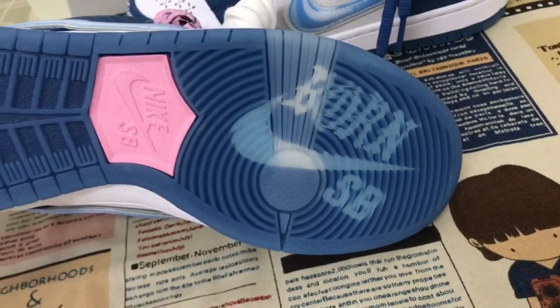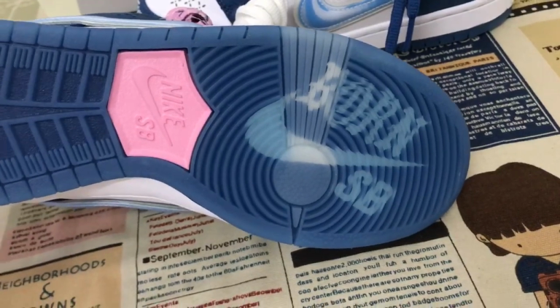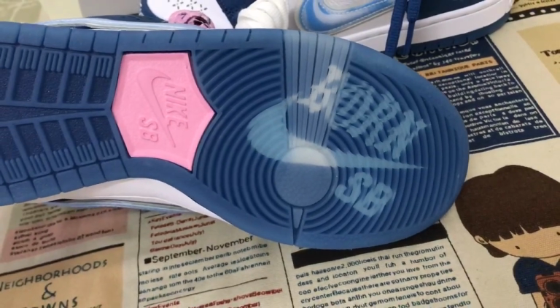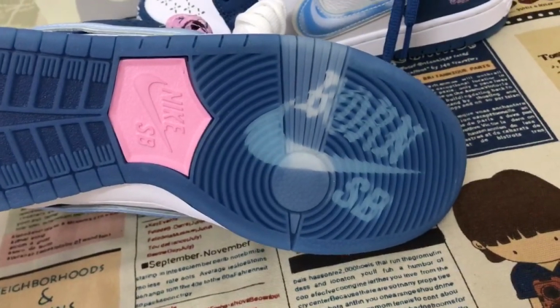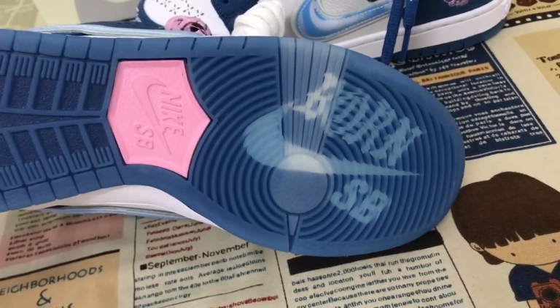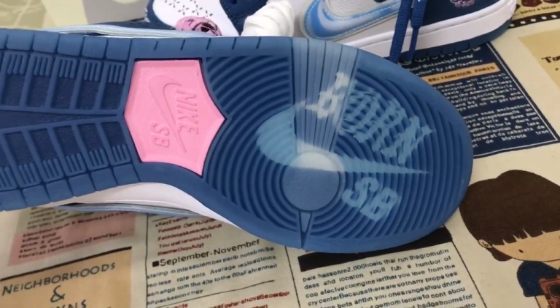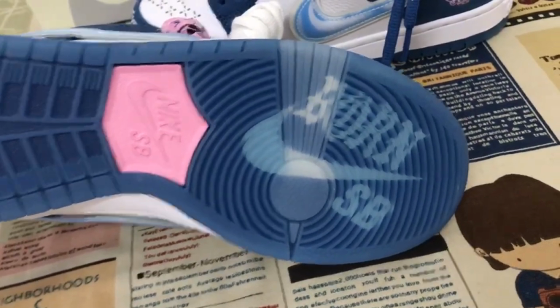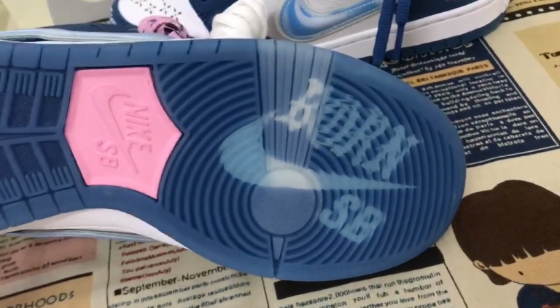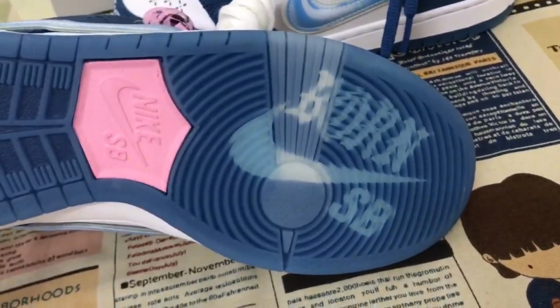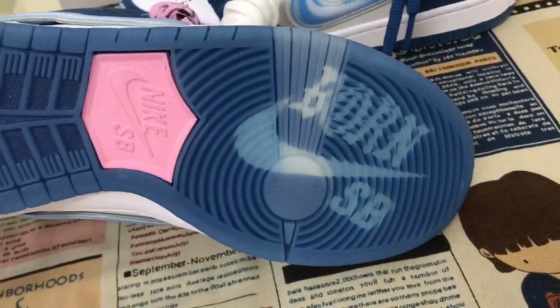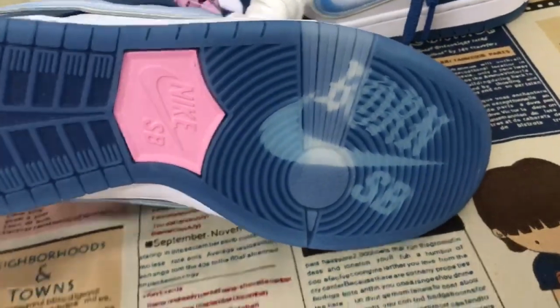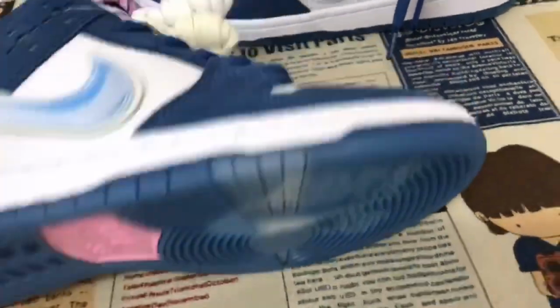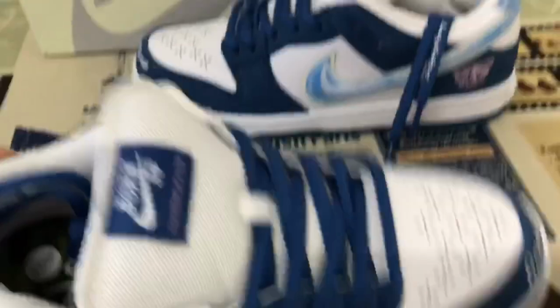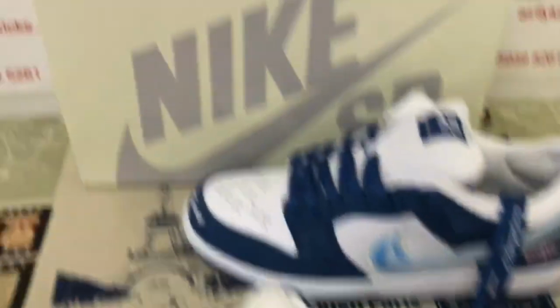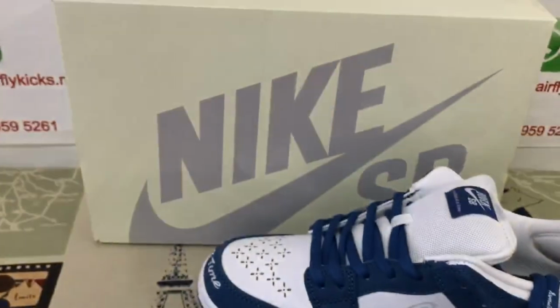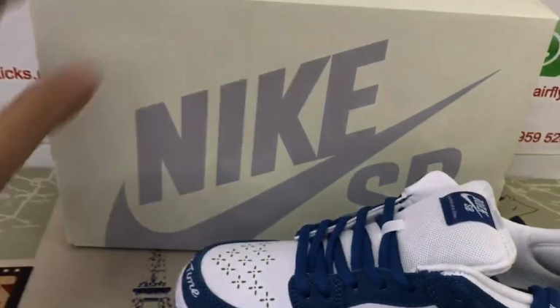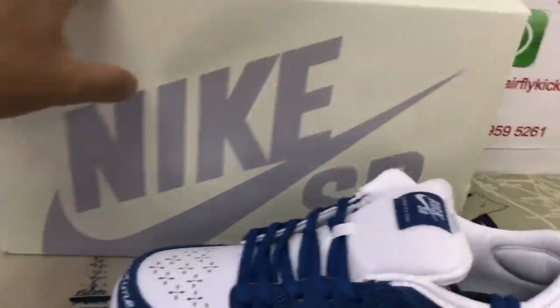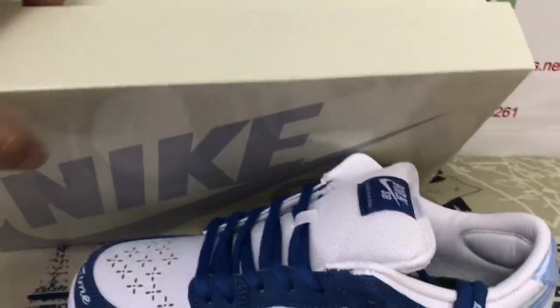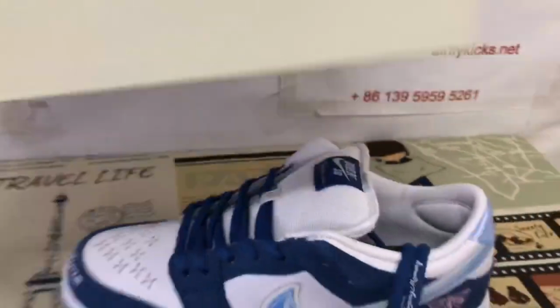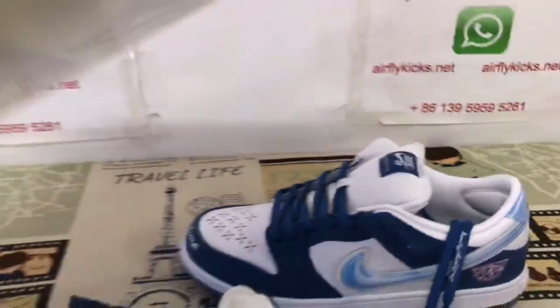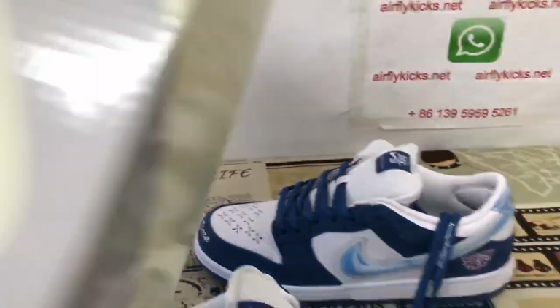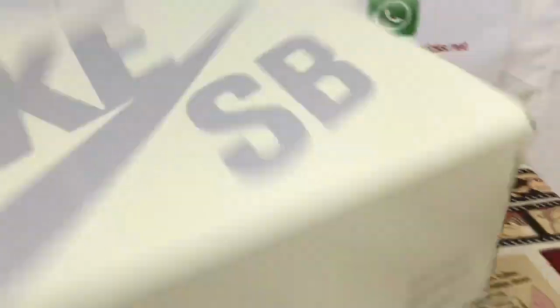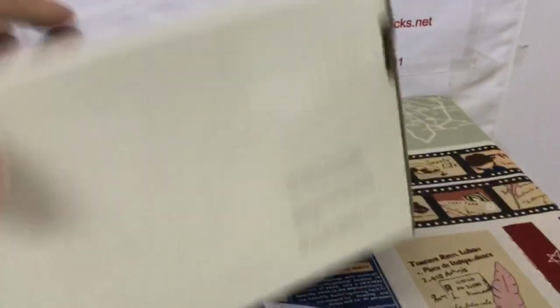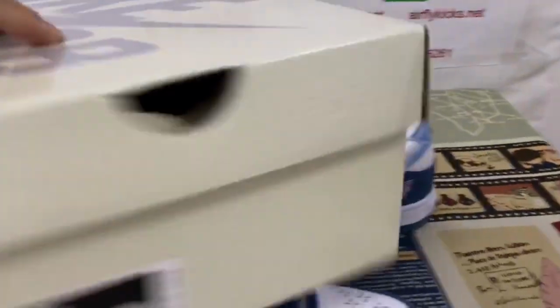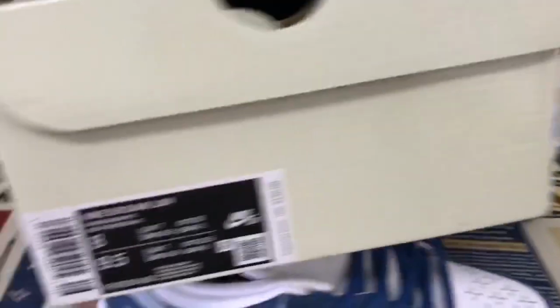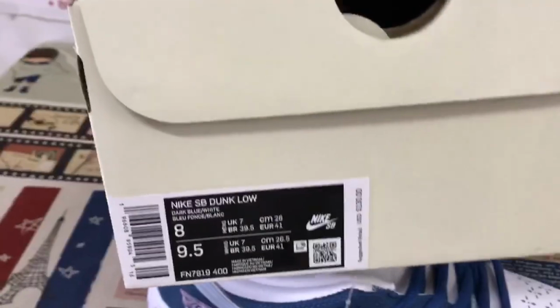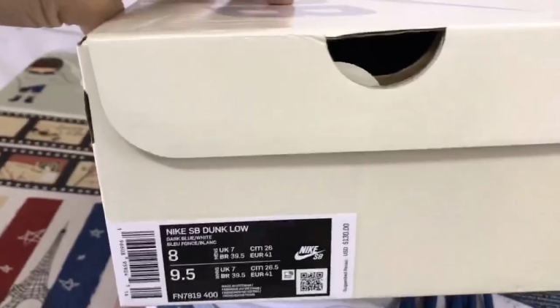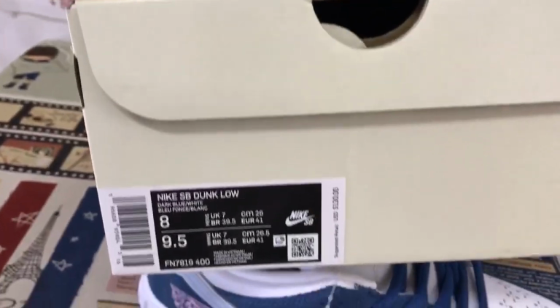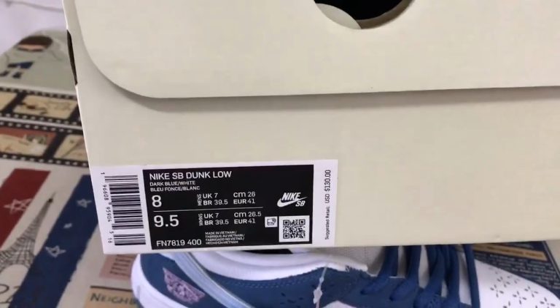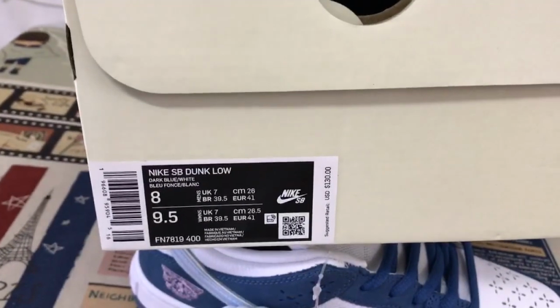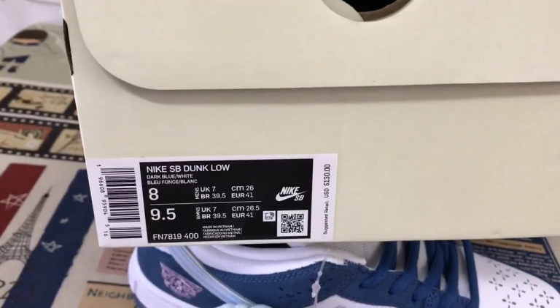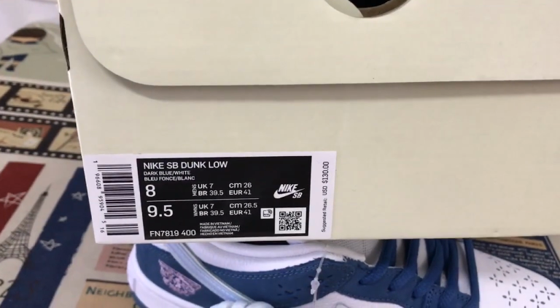SB, SB Dunk. The shoe box — the SB shoe box and box label.